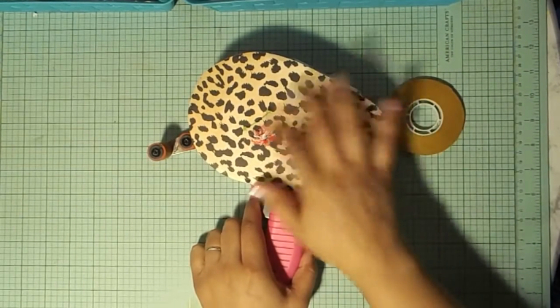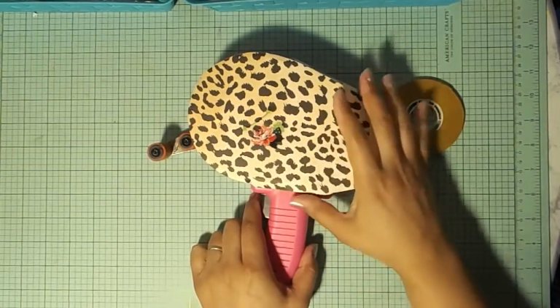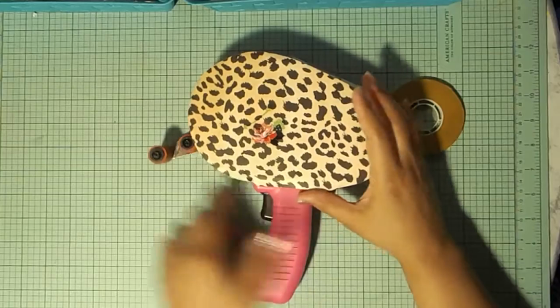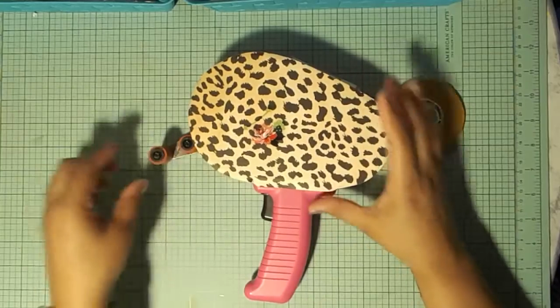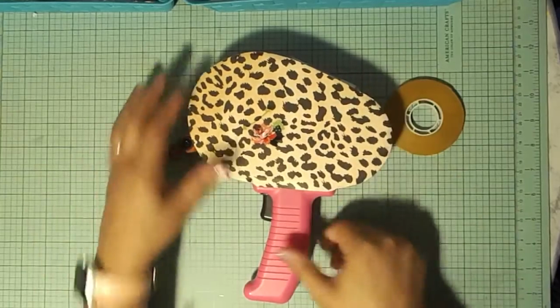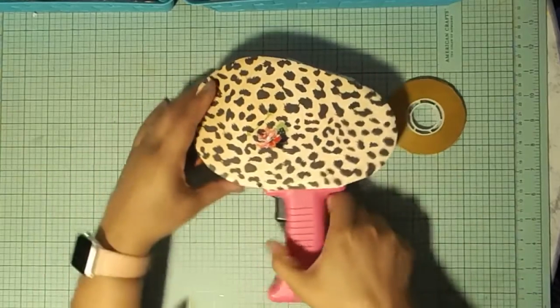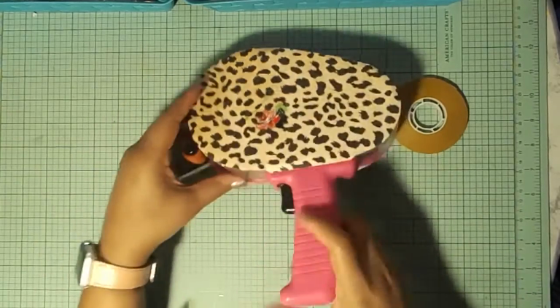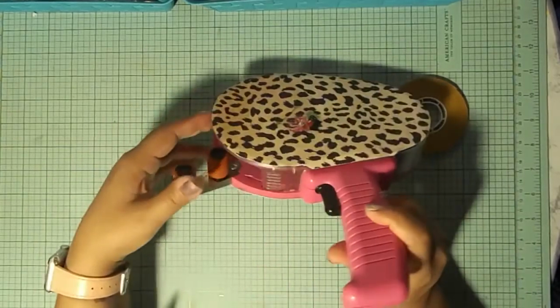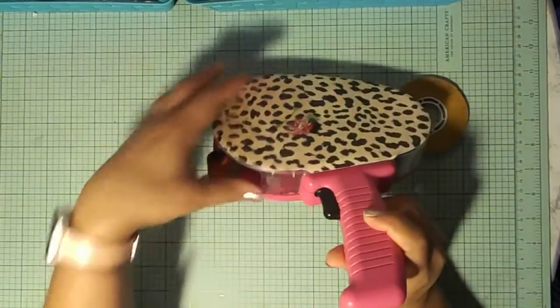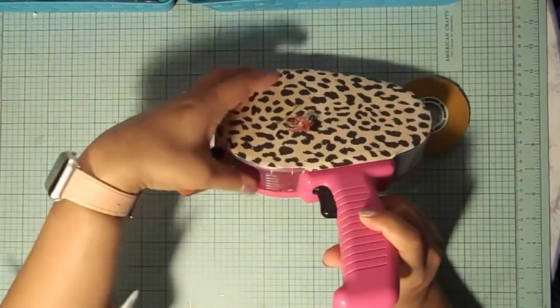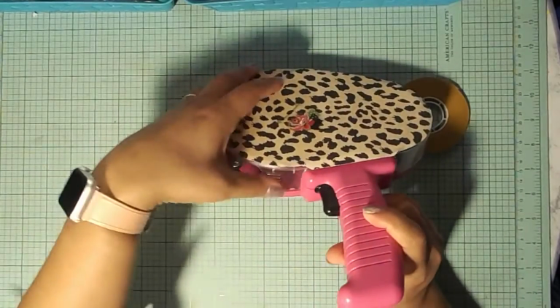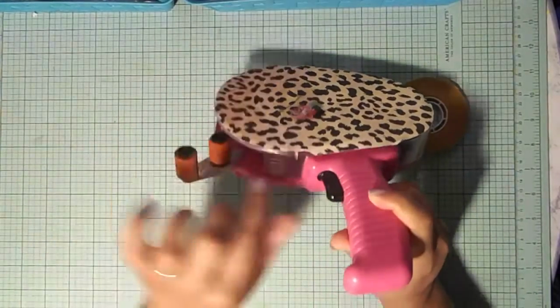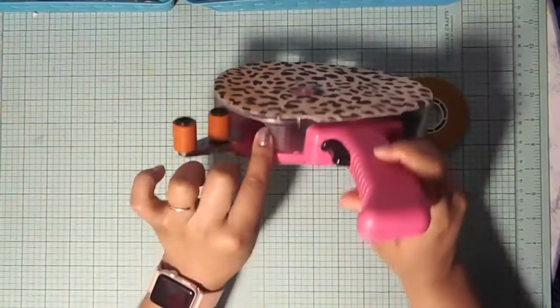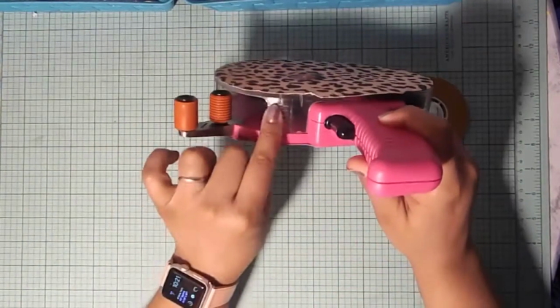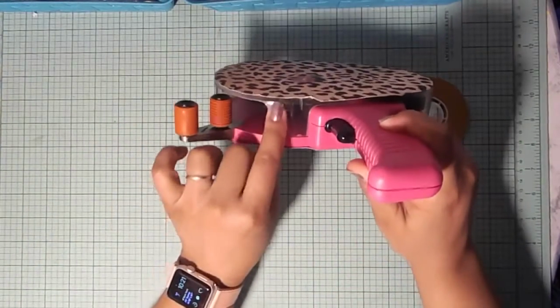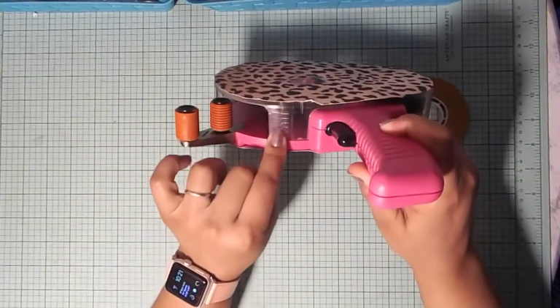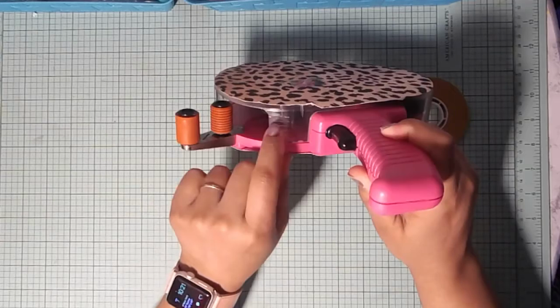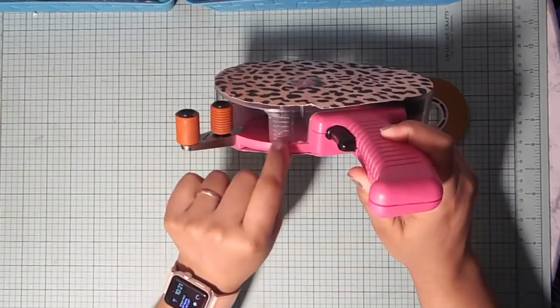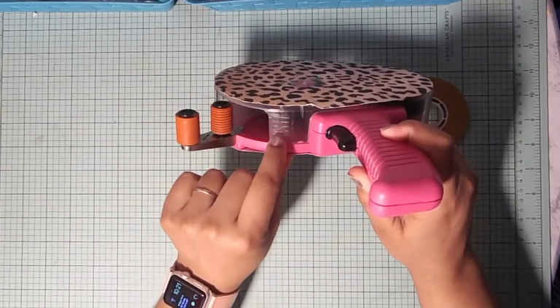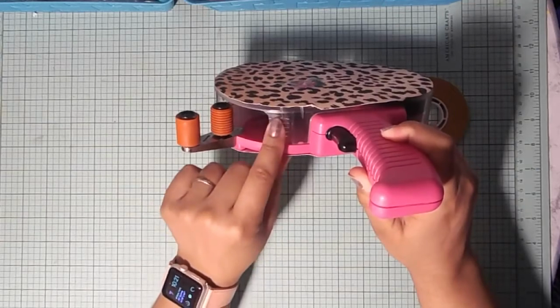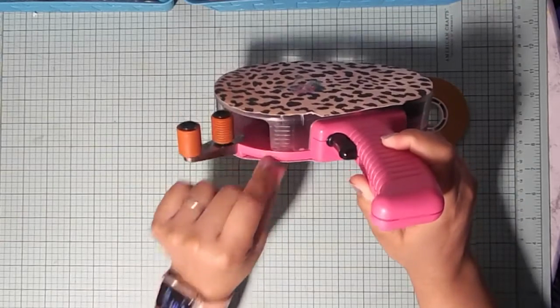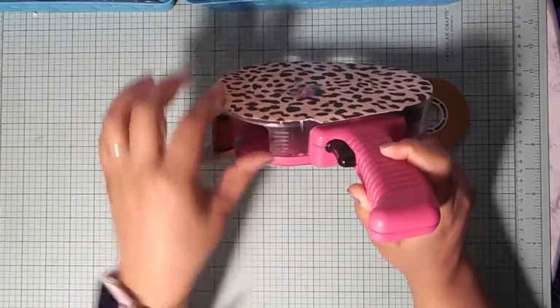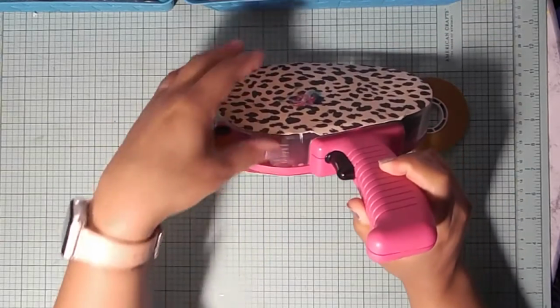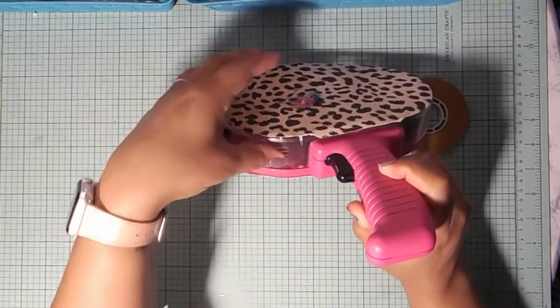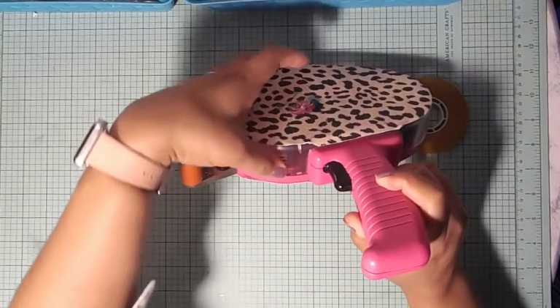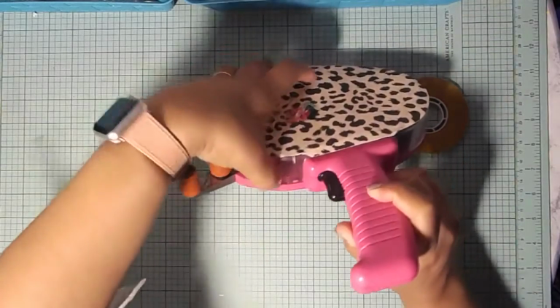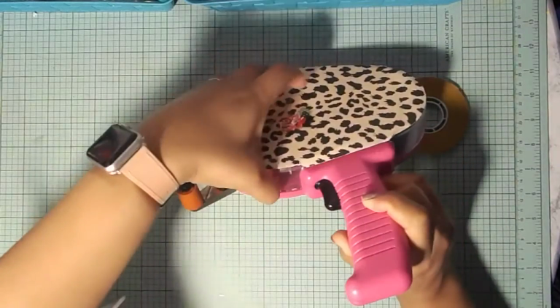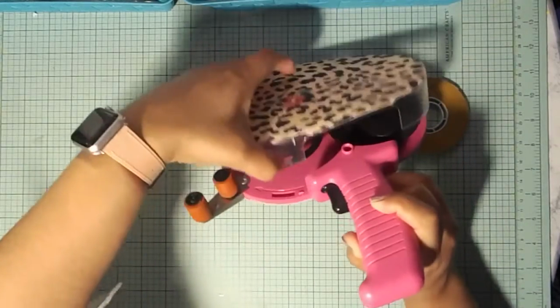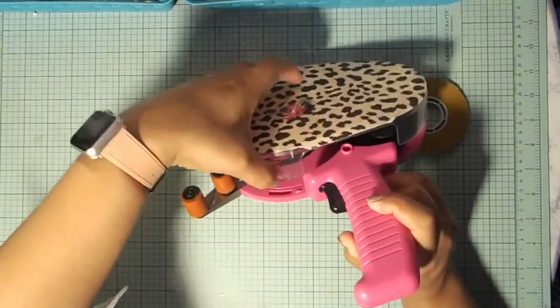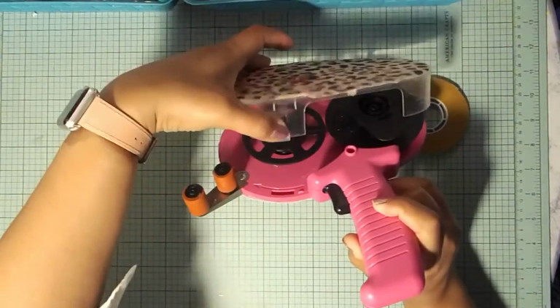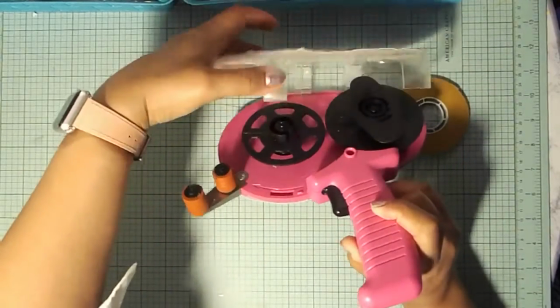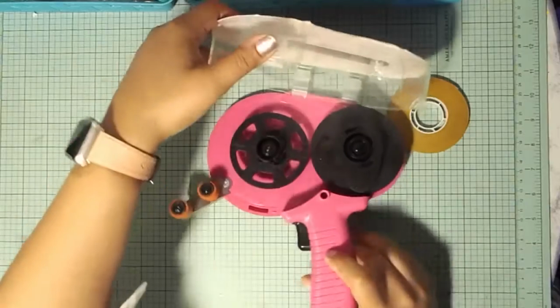To open it, you'll see a couple of grooves here in the shape of triangles. That shows you where you're going to push down and then pop it up.